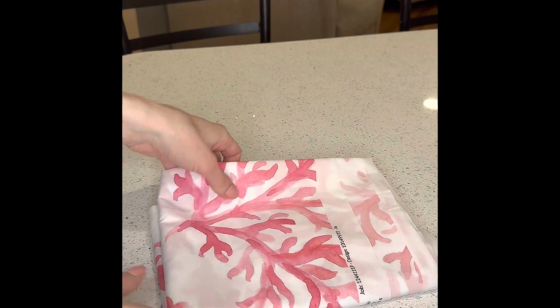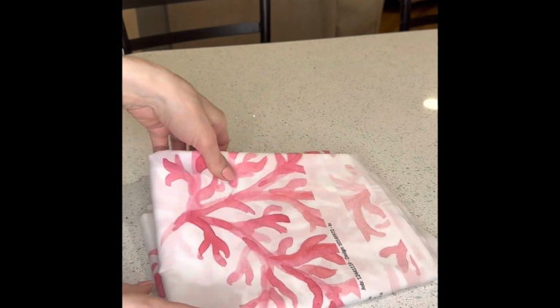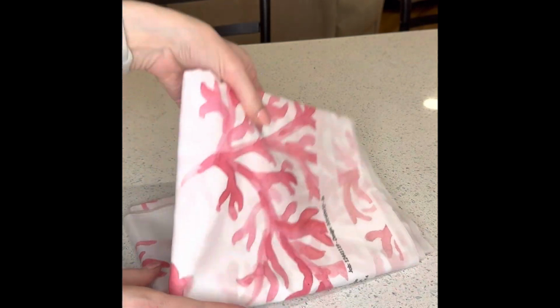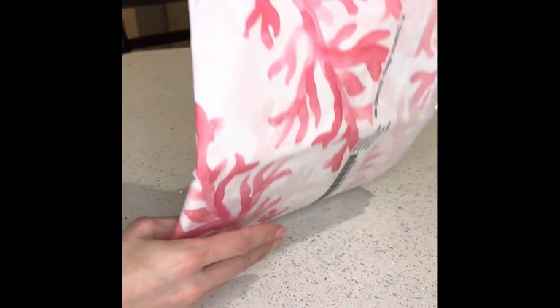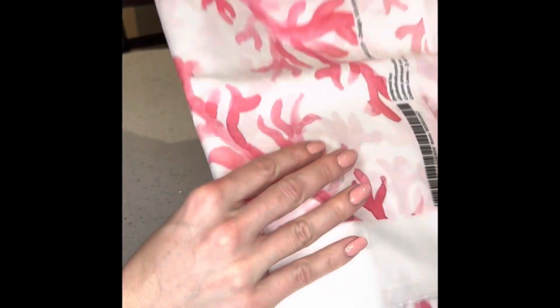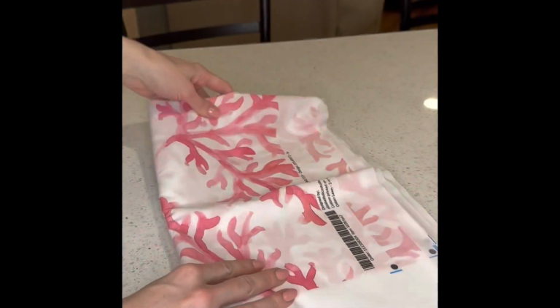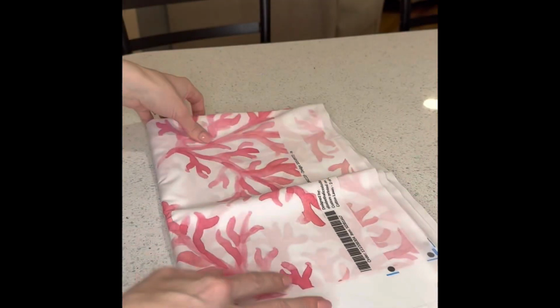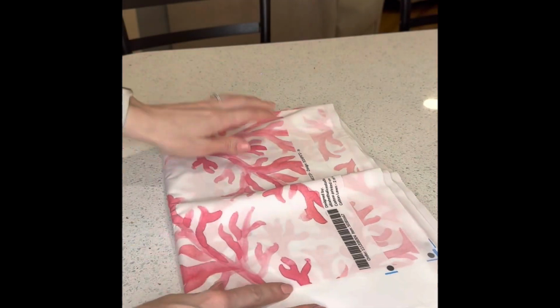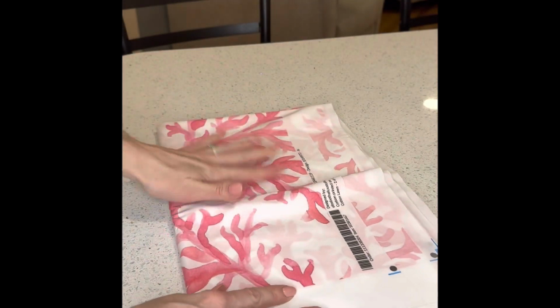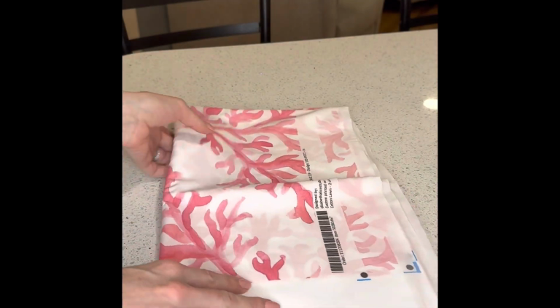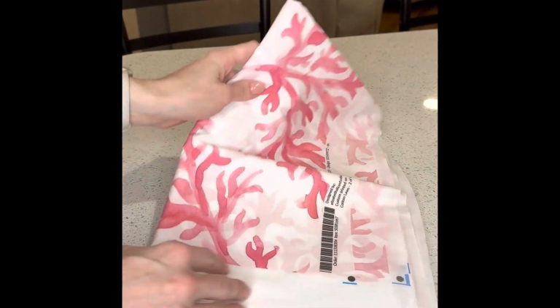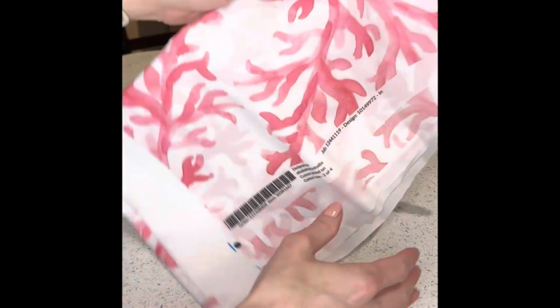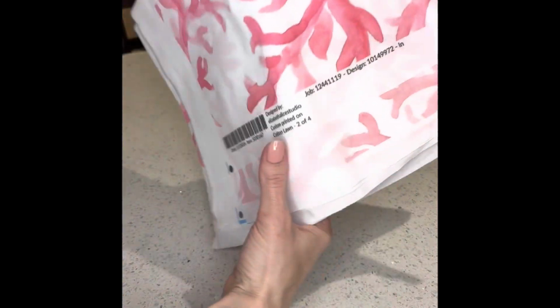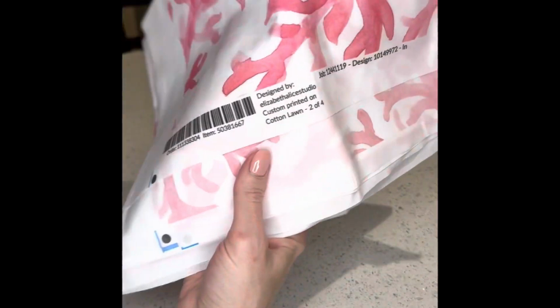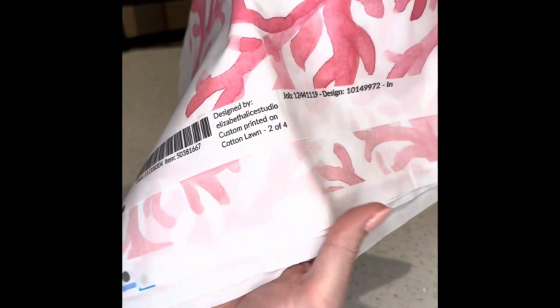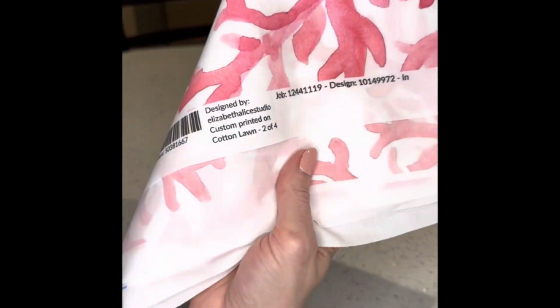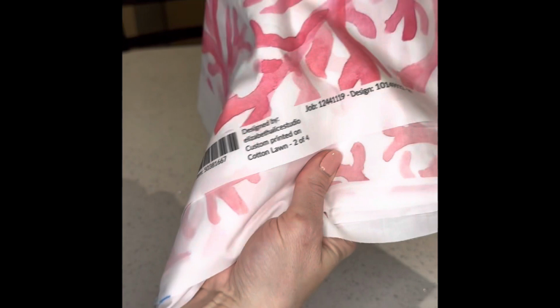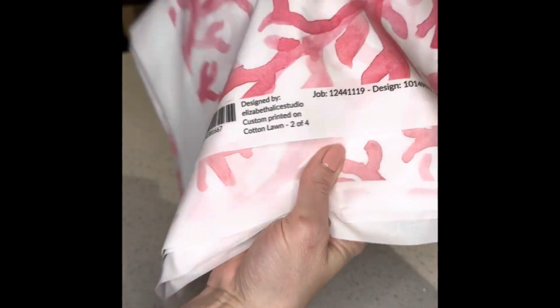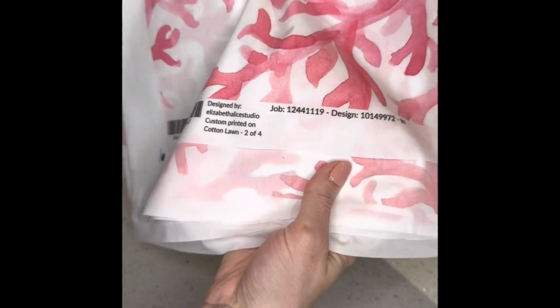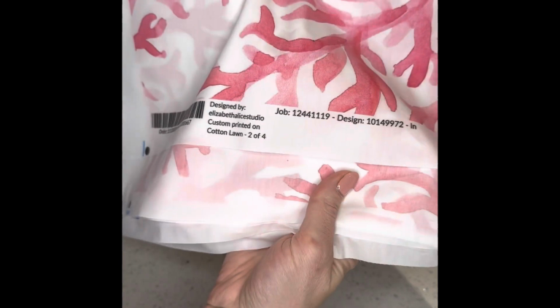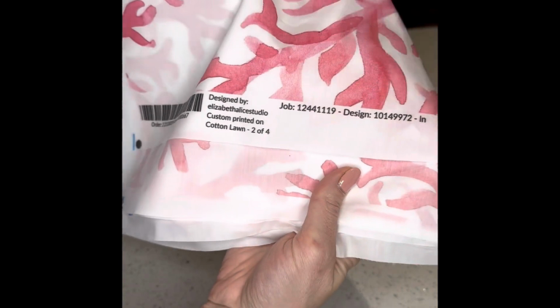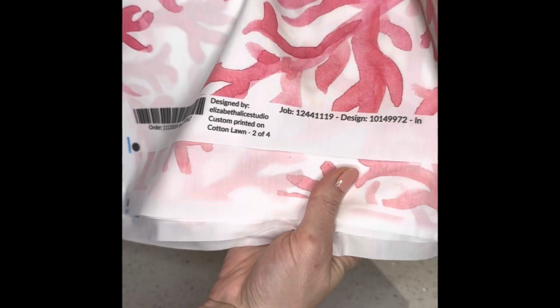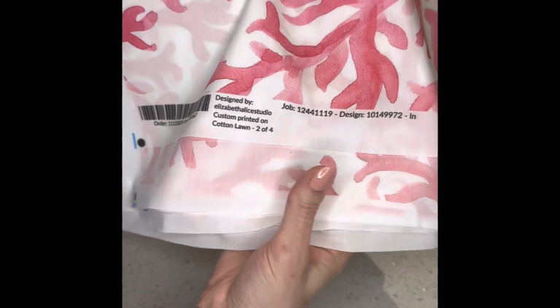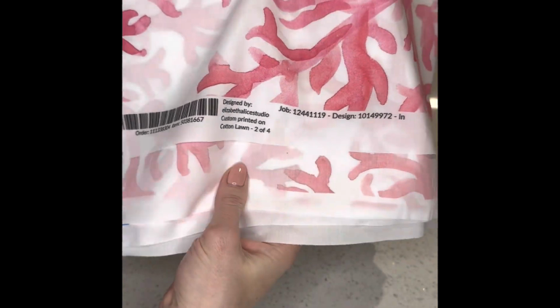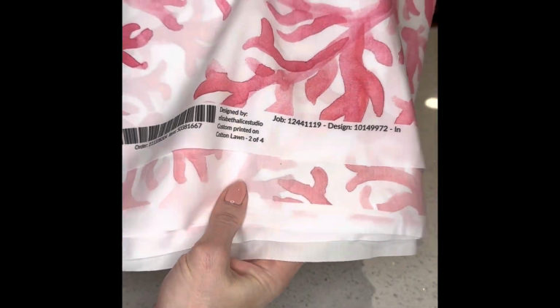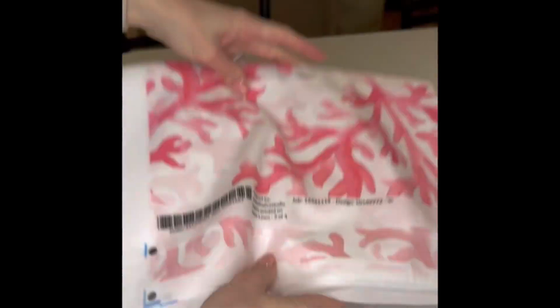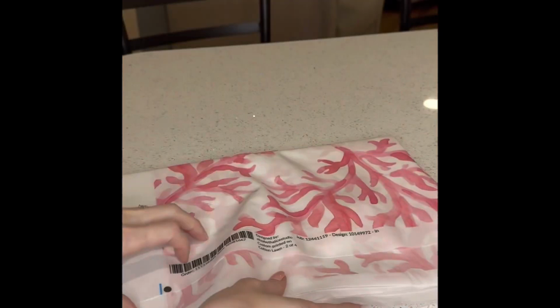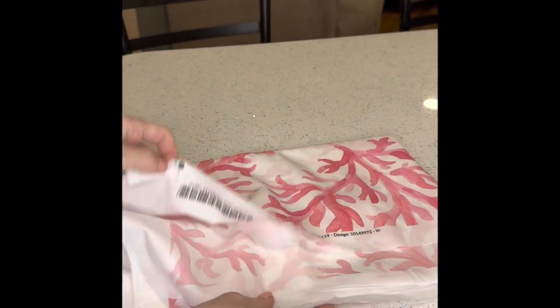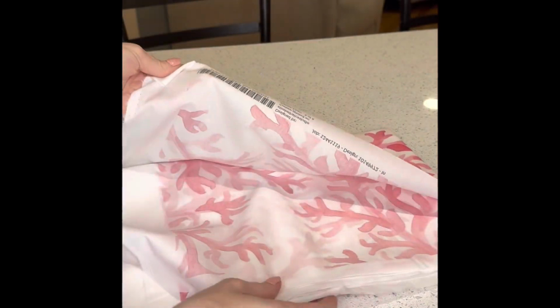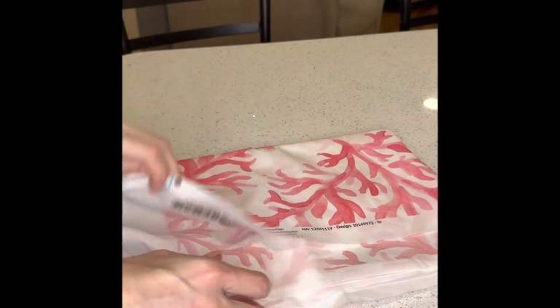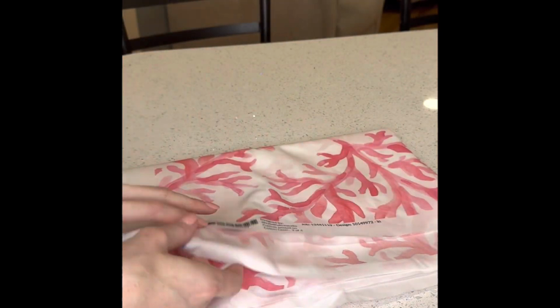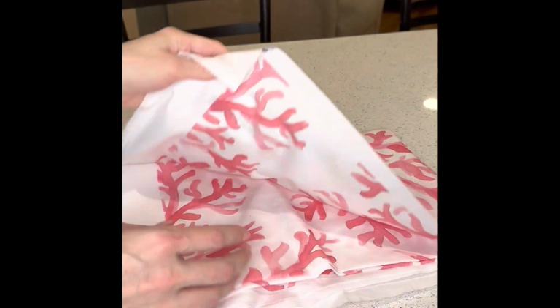This was a pink coral fabric printed on the cotton lawn, which is a very lightweight fabric reminiscent of Lily Pulitzer.